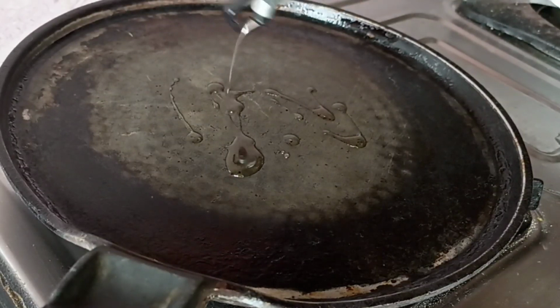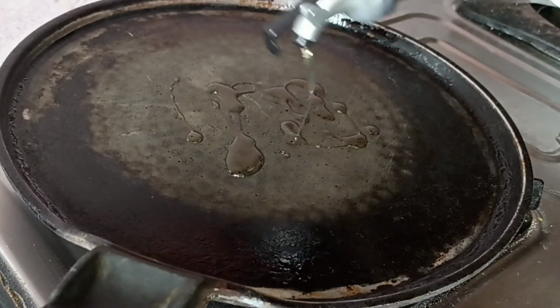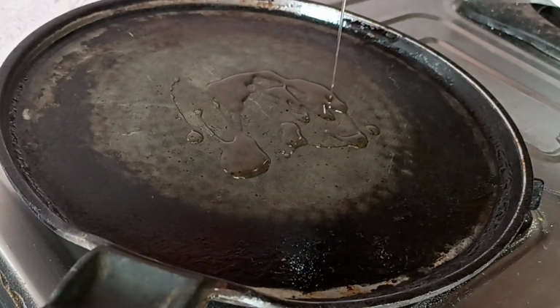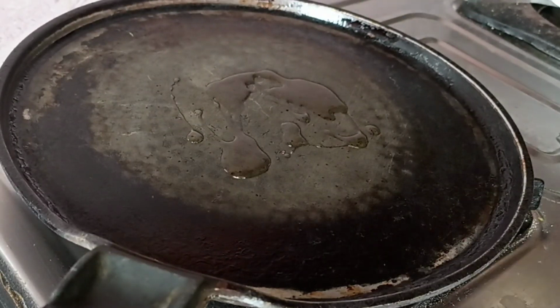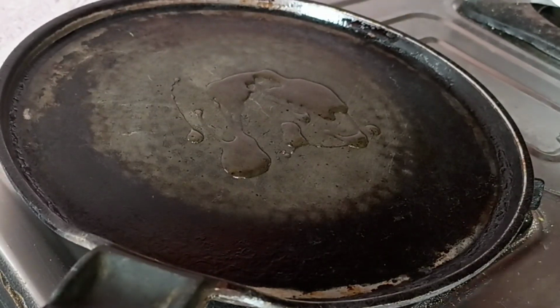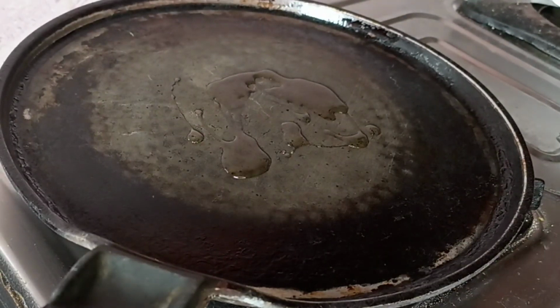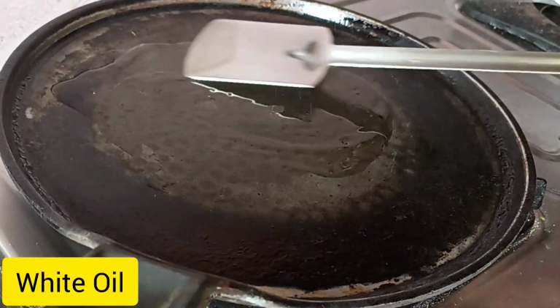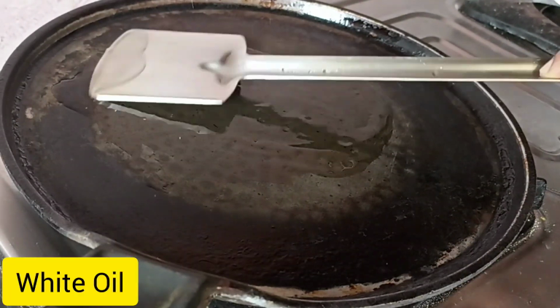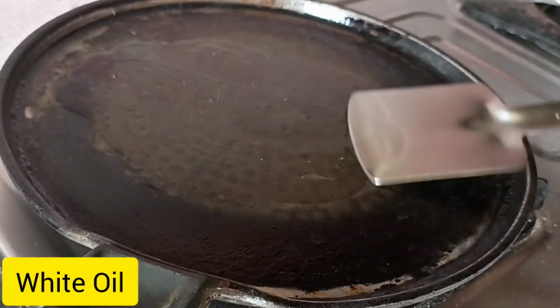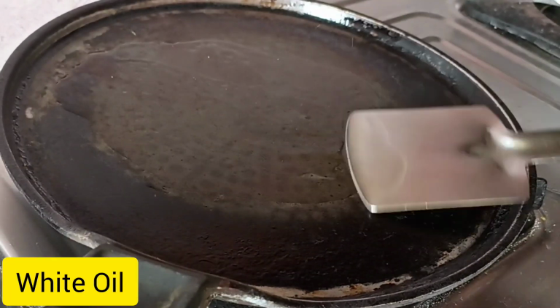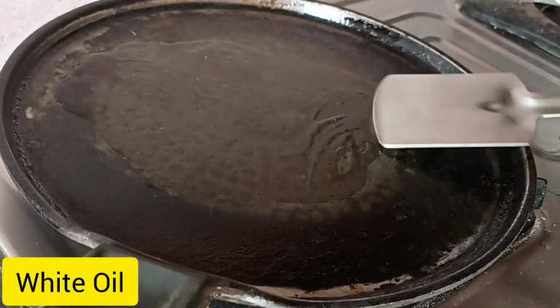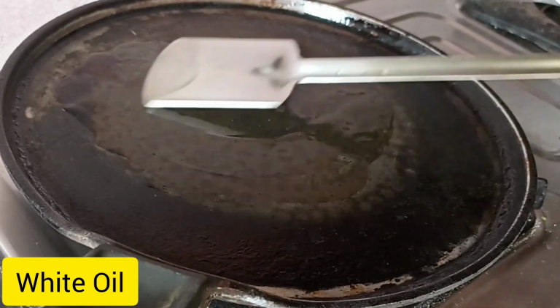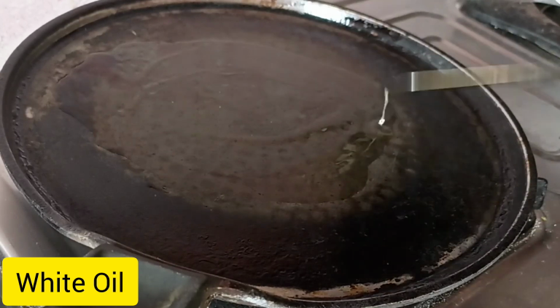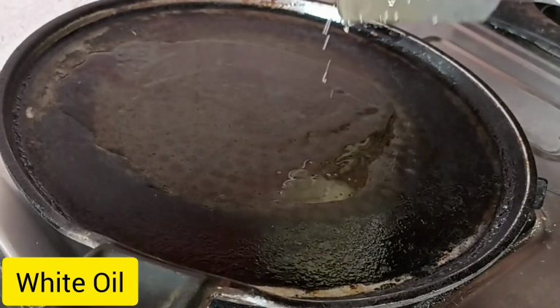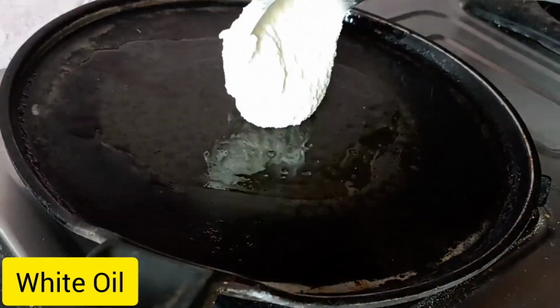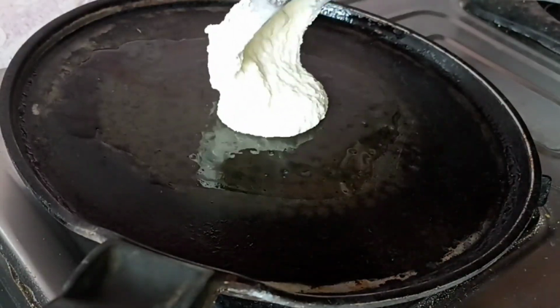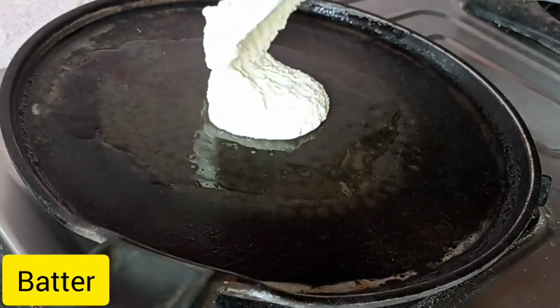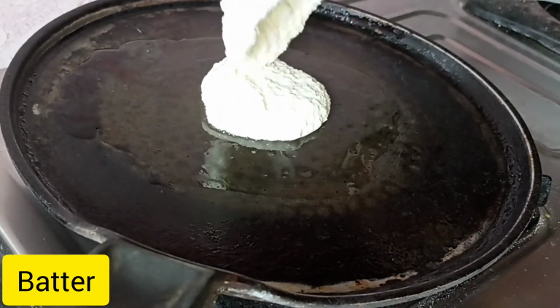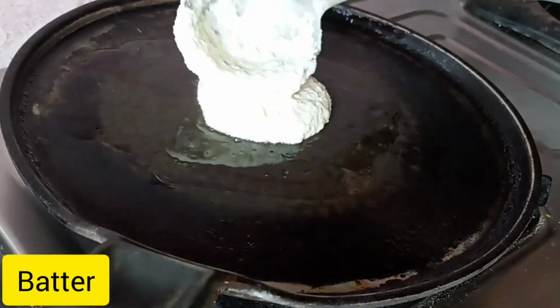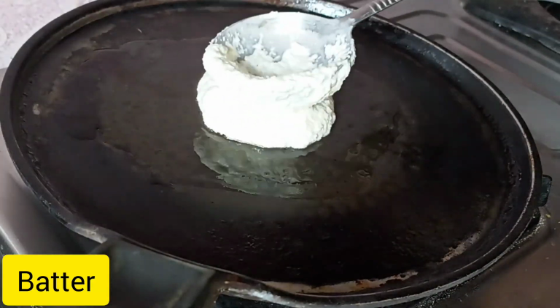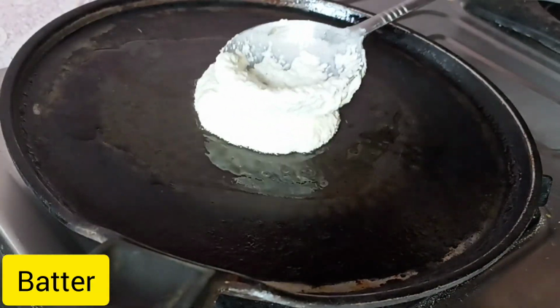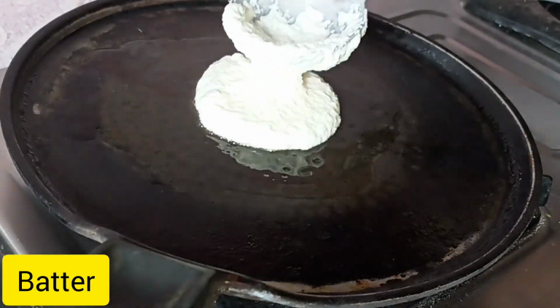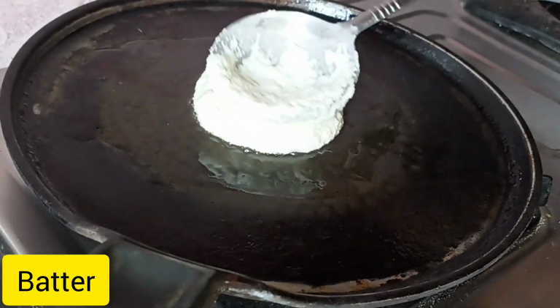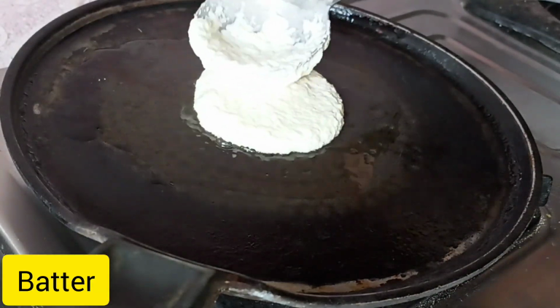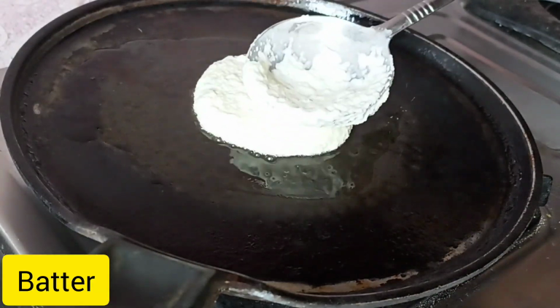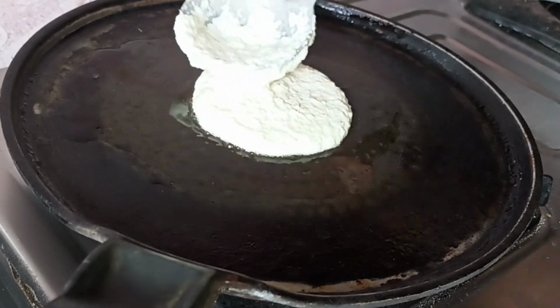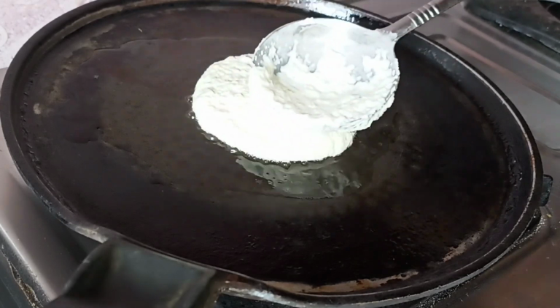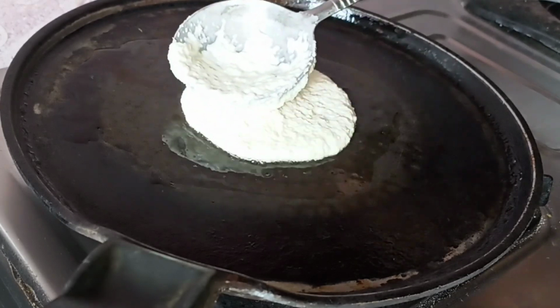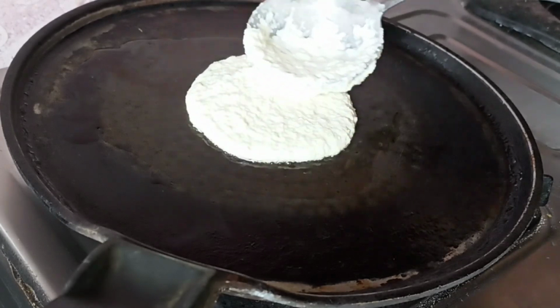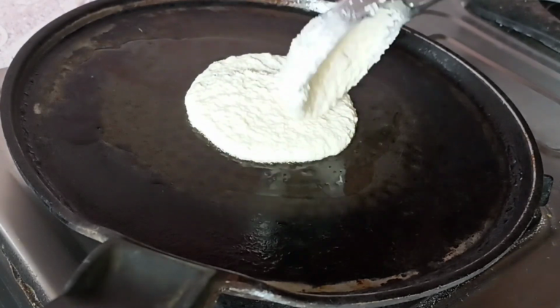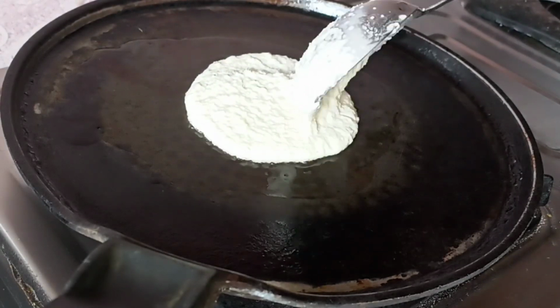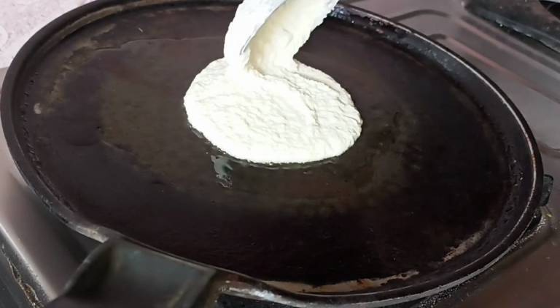Now let's prepare the uttapam. In a pan take some oil, now pour a ladle full of the batter and press it lightly to spread the batter a bit.